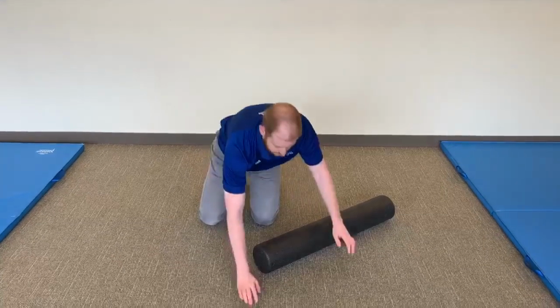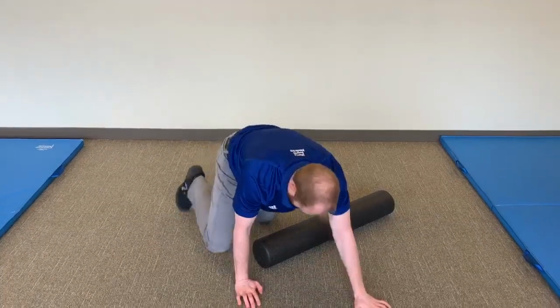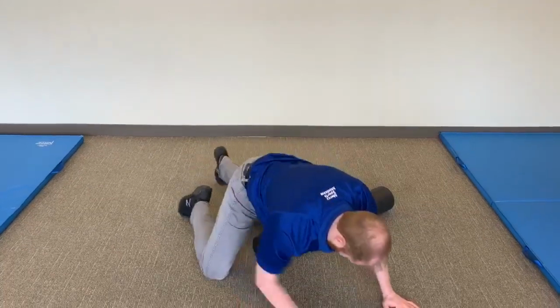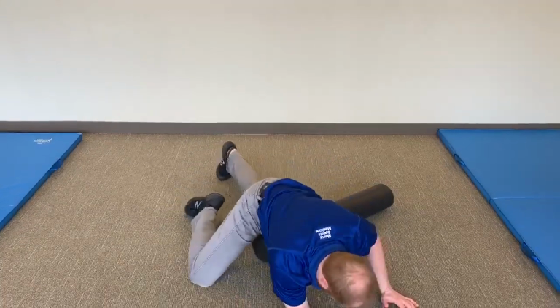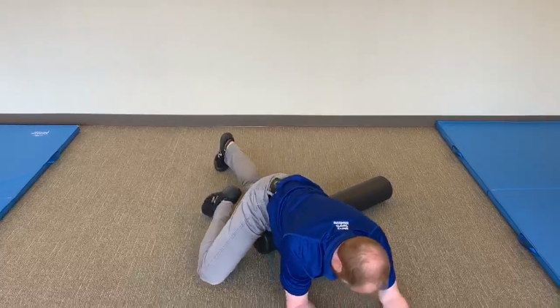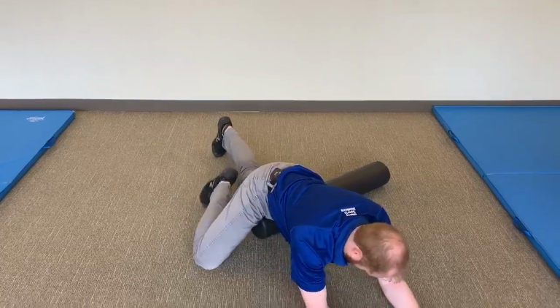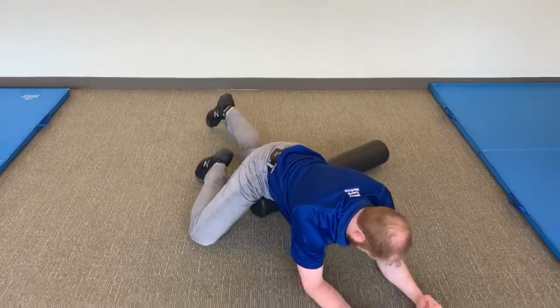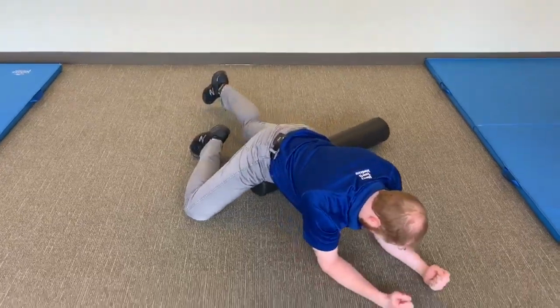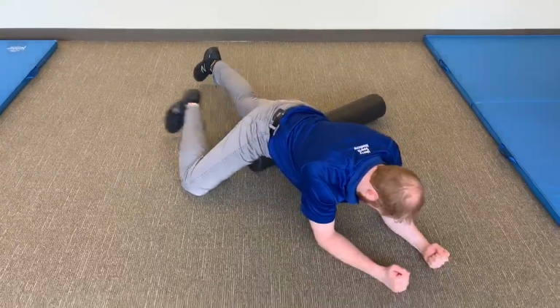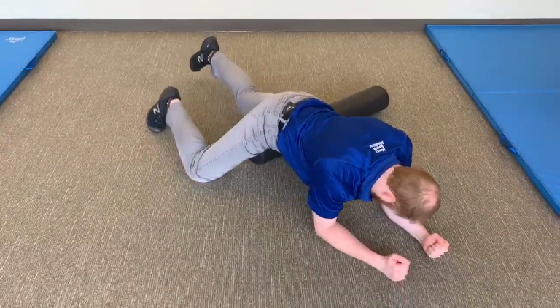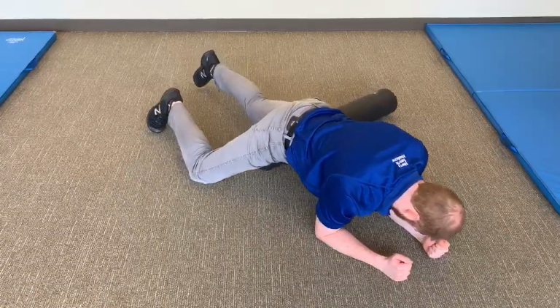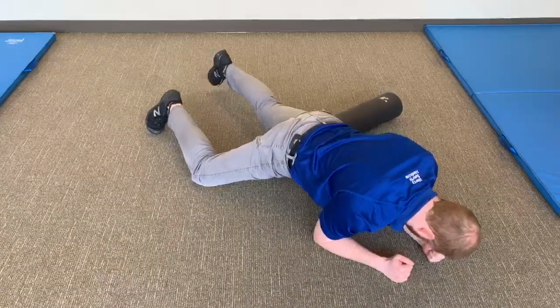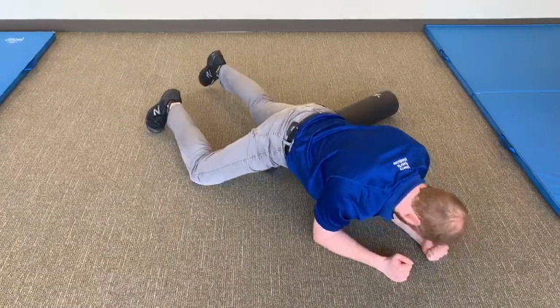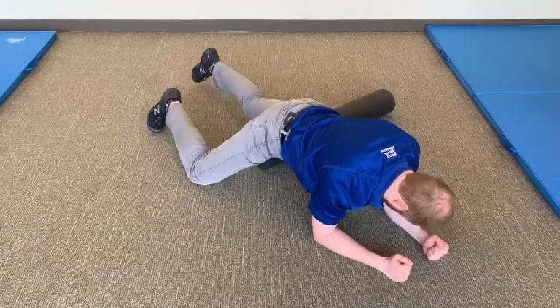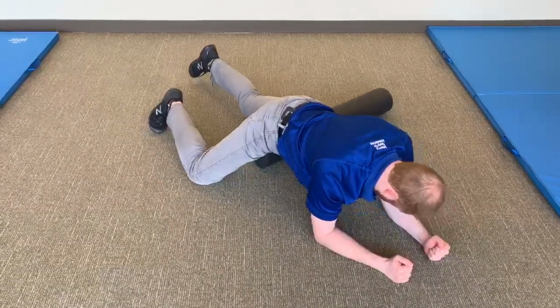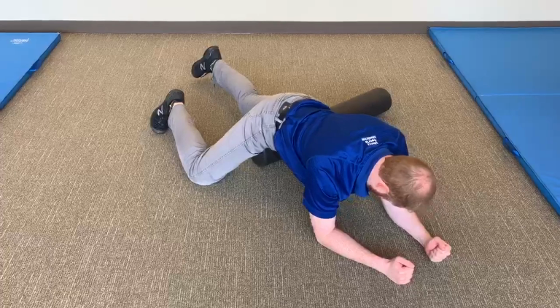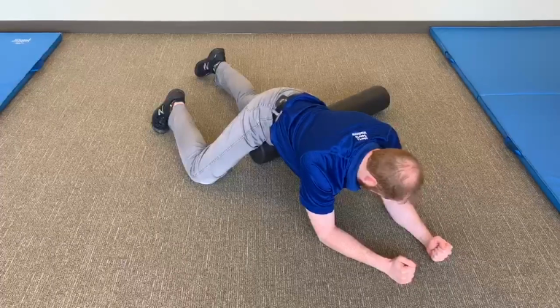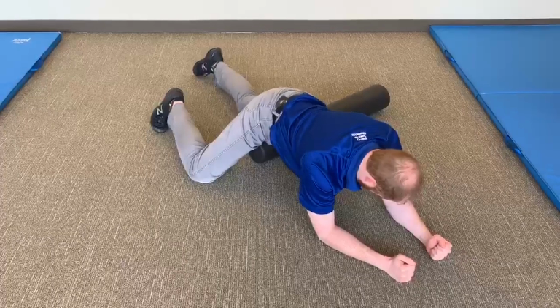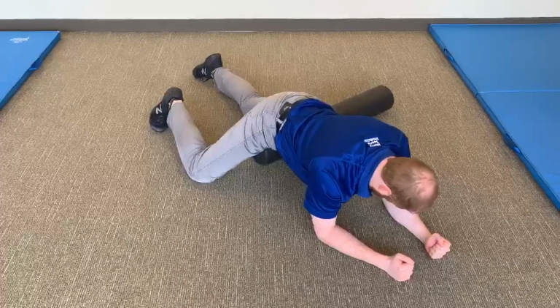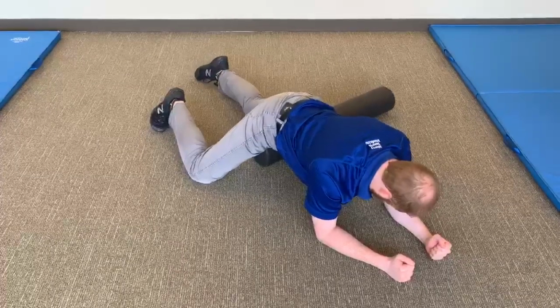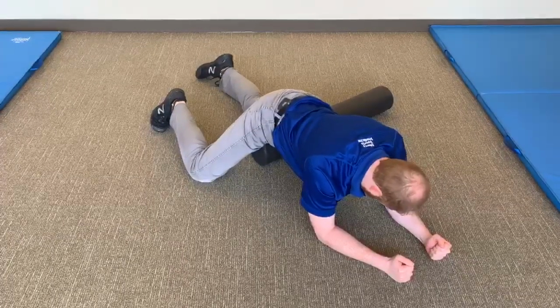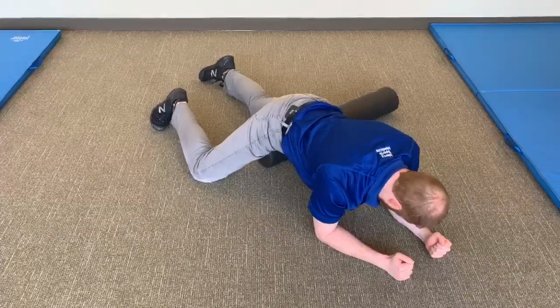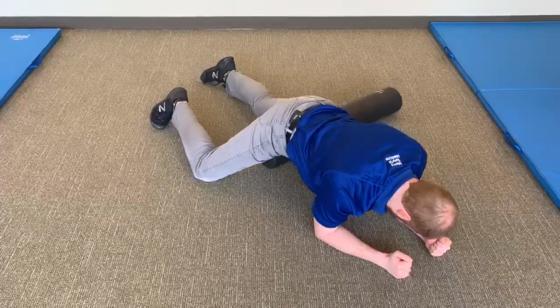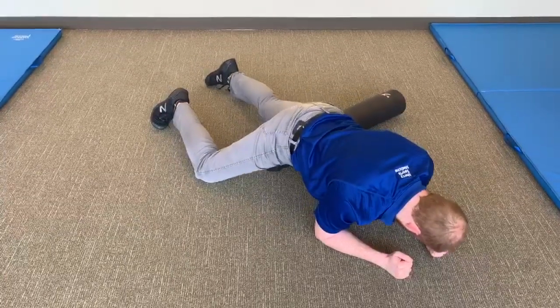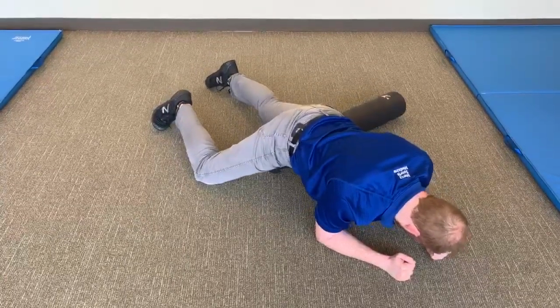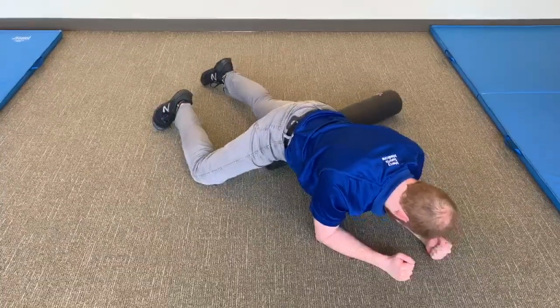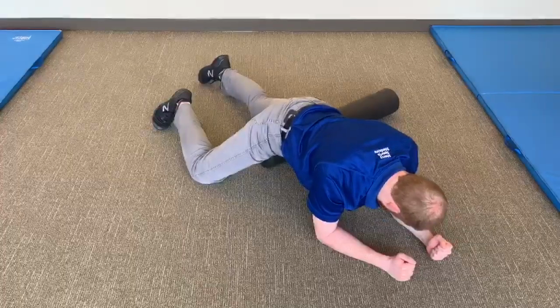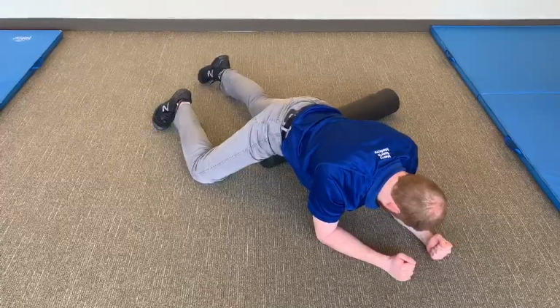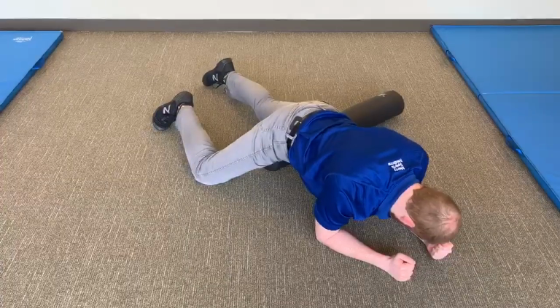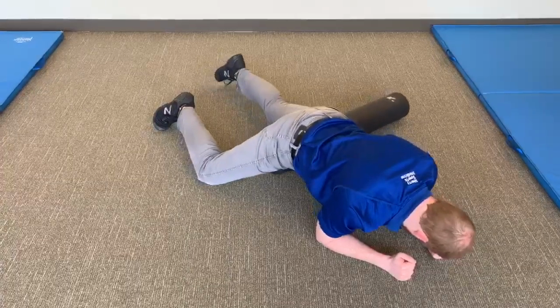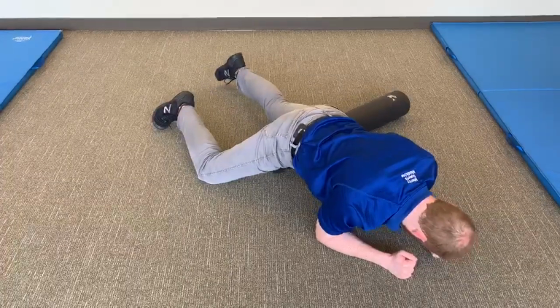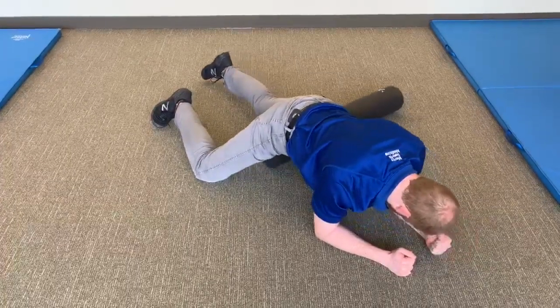Starting with the foam roller in front of you, place one quad on the foam roller with the other leg out to the side for balance. Use your free leg and elbow to control the depth and speed of the roller. Make sure to roll the whole length of the muscle from your kneecap to the front of your hip.